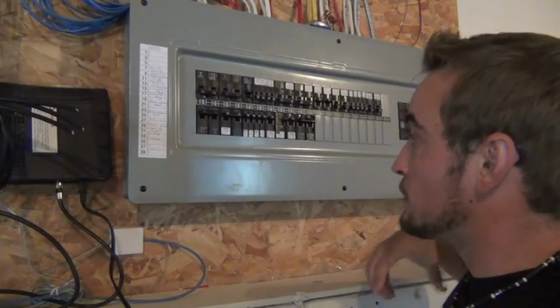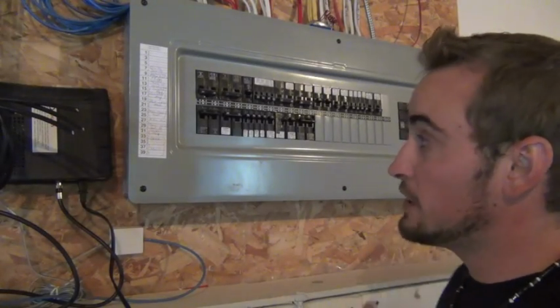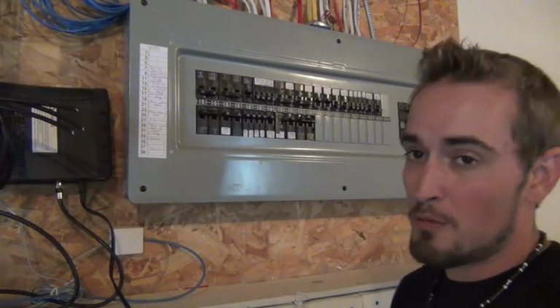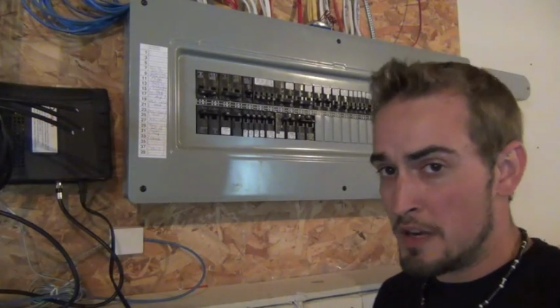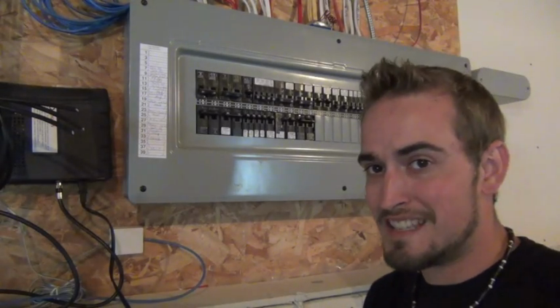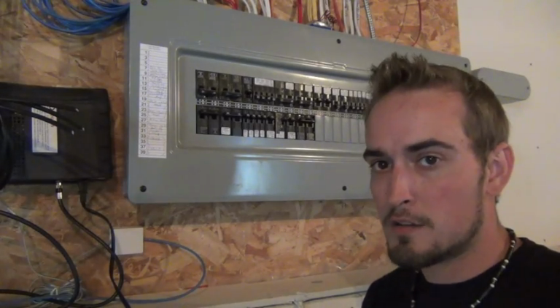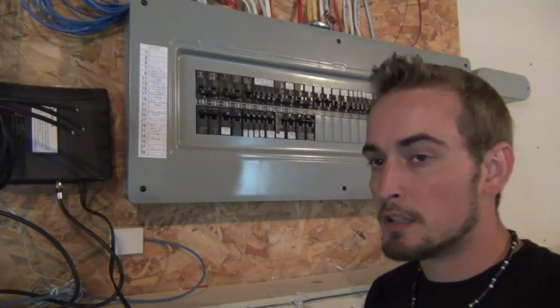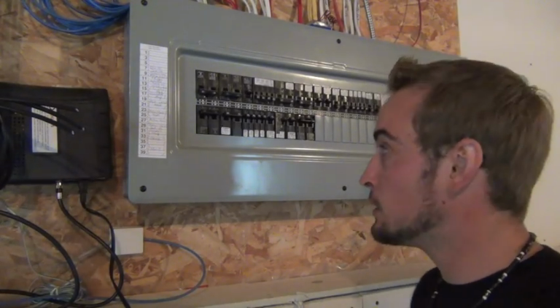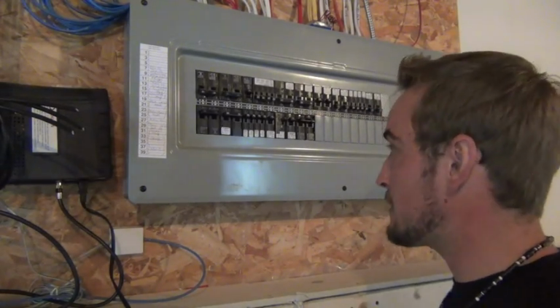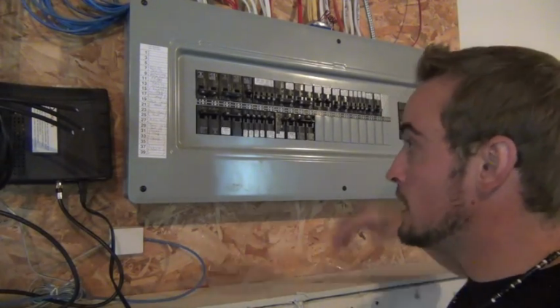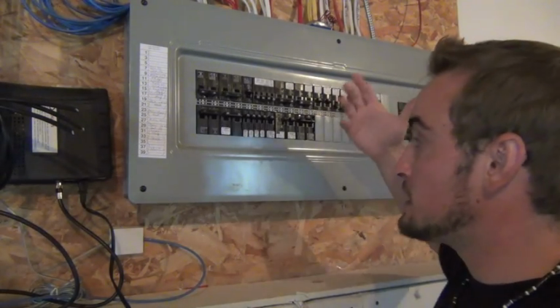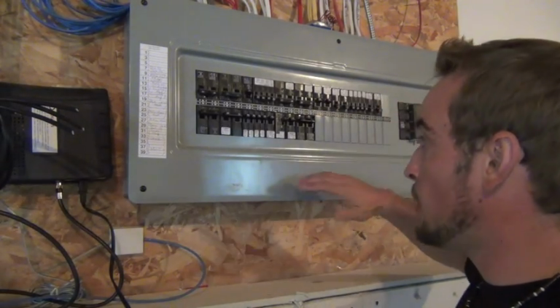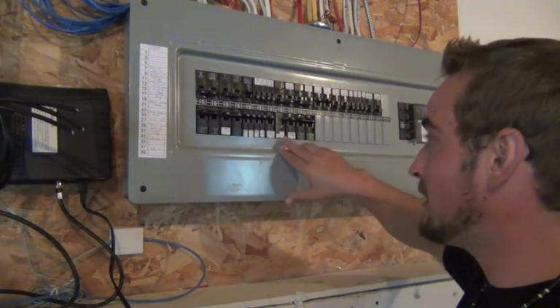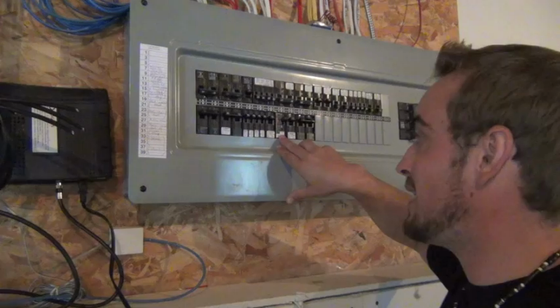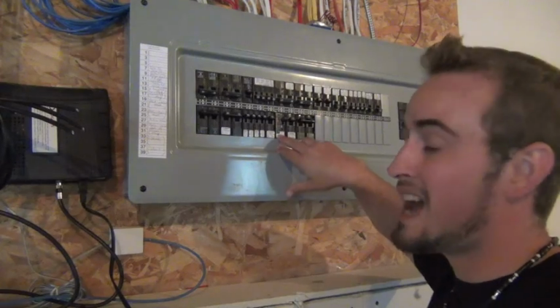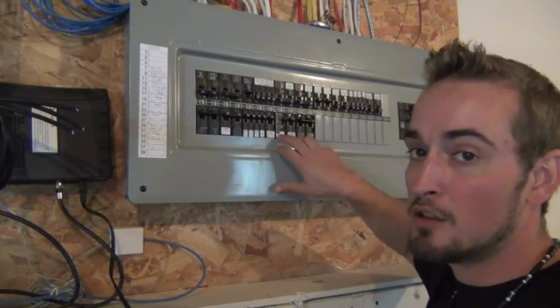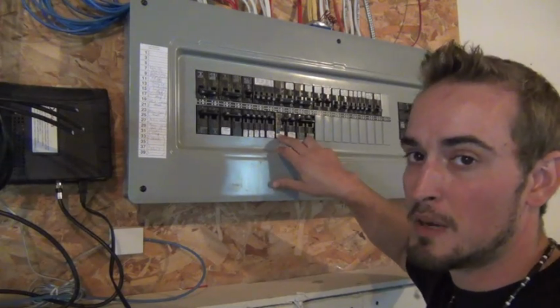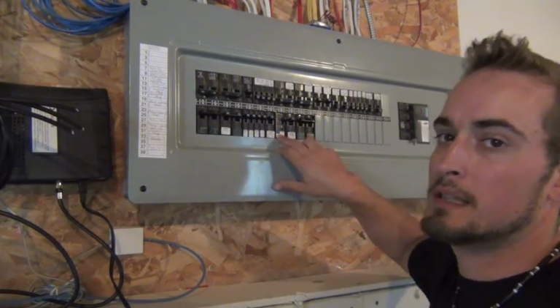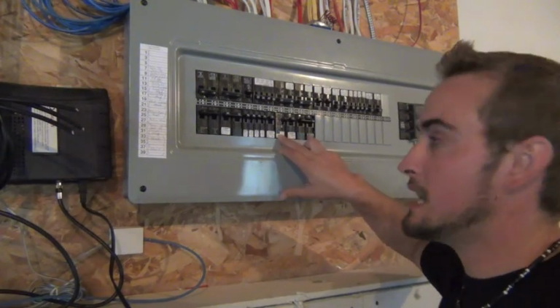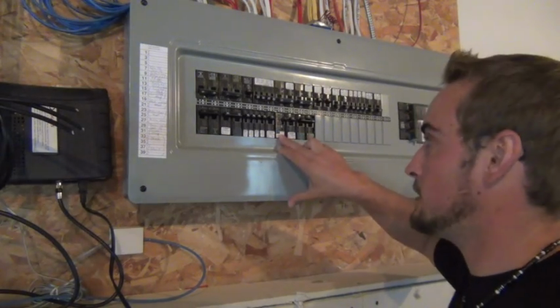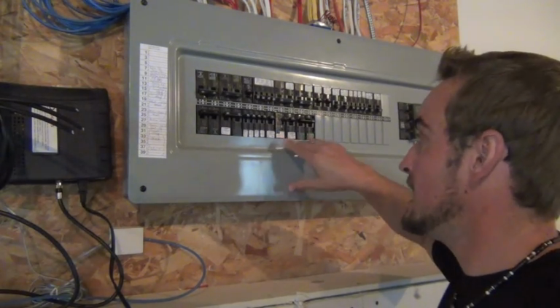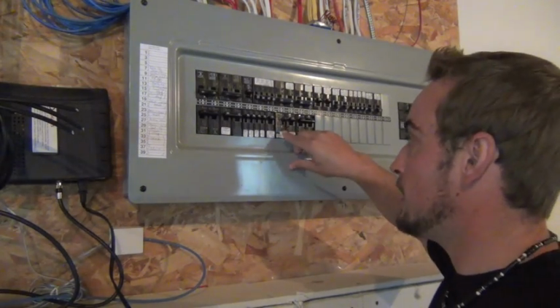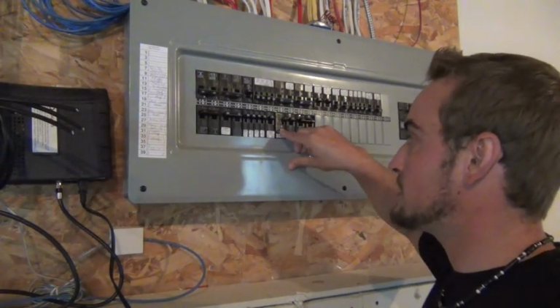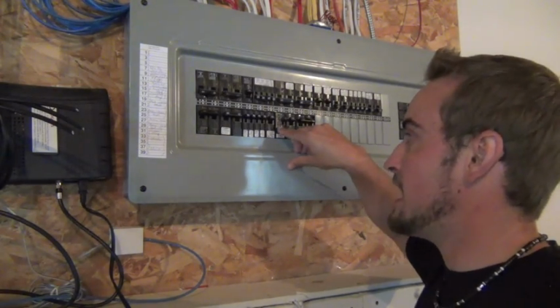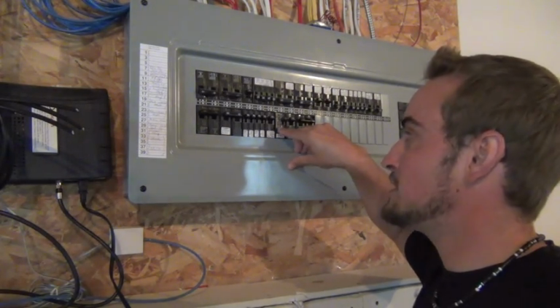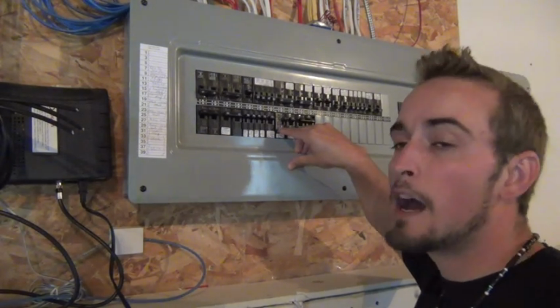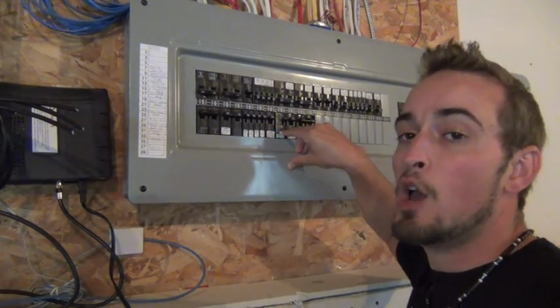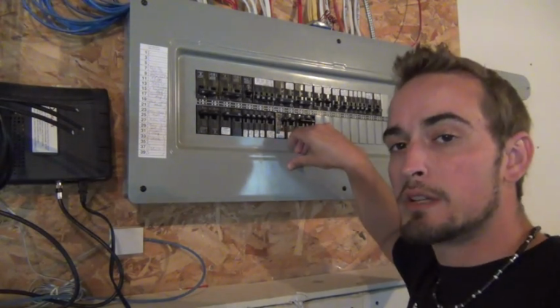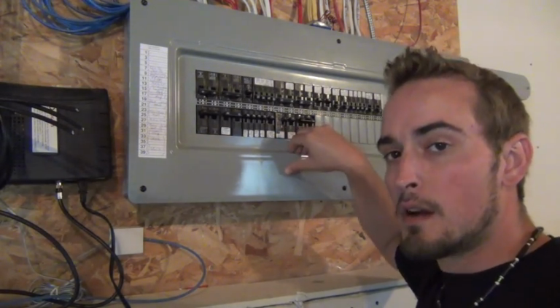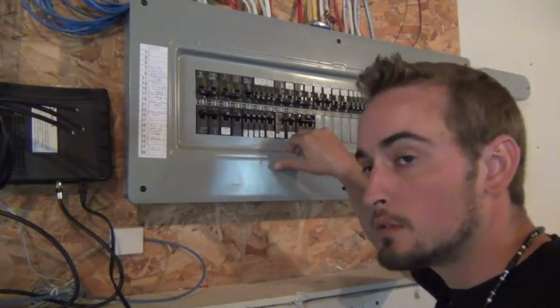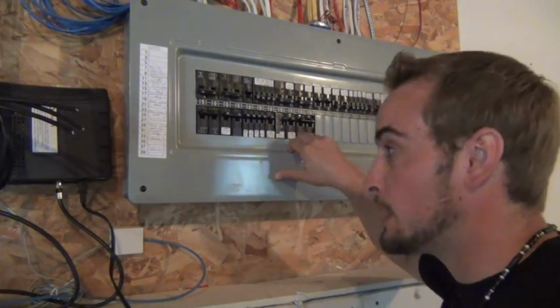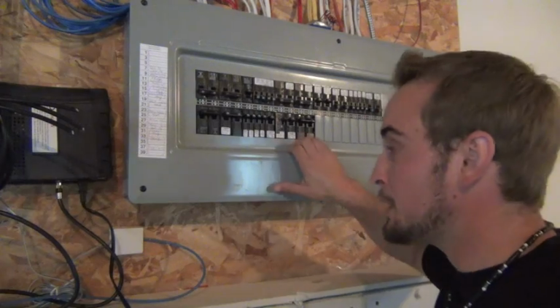To determine which one is the arc fault breaker, it's simple — it has a little green button that says 'test' on it, and it also says AFCI, which is the arc fault protected breaker.